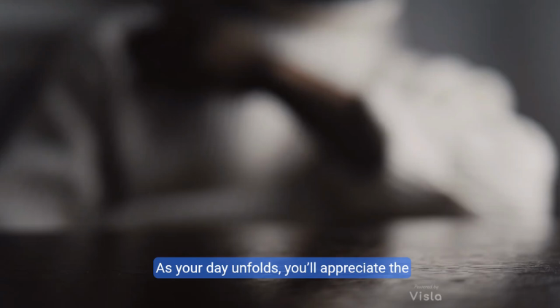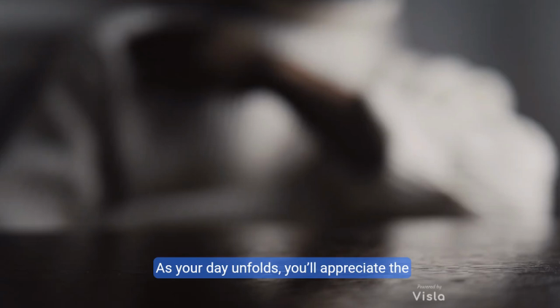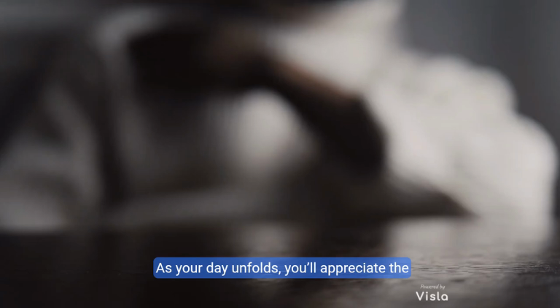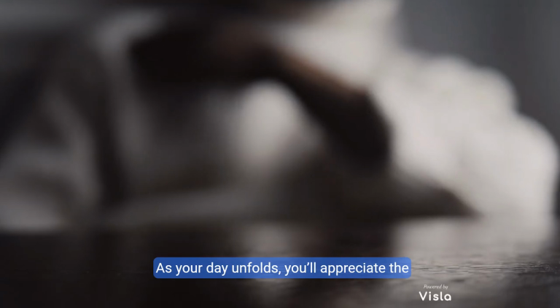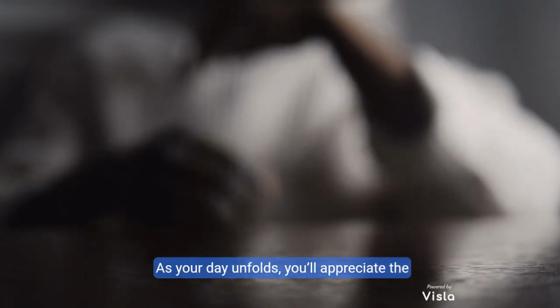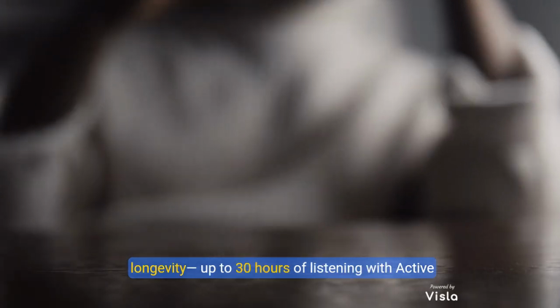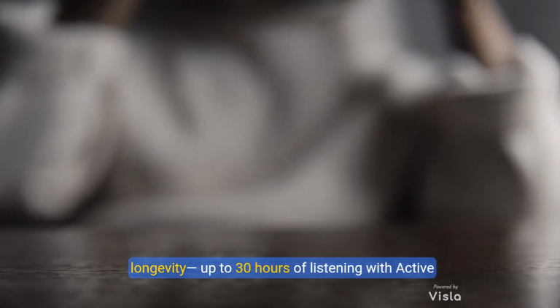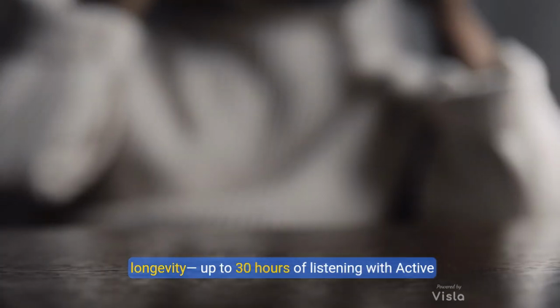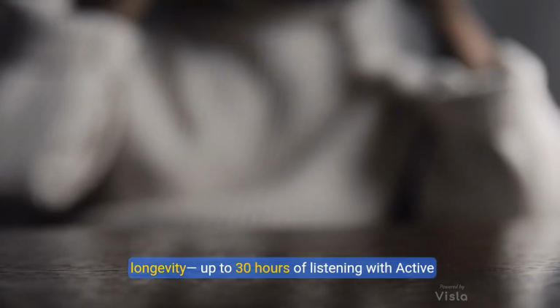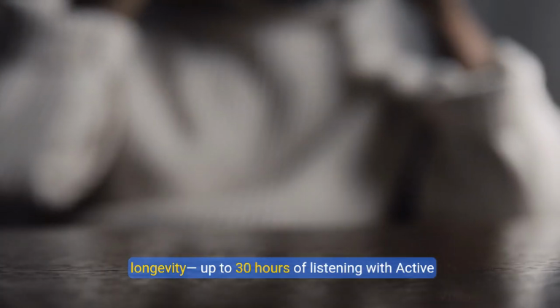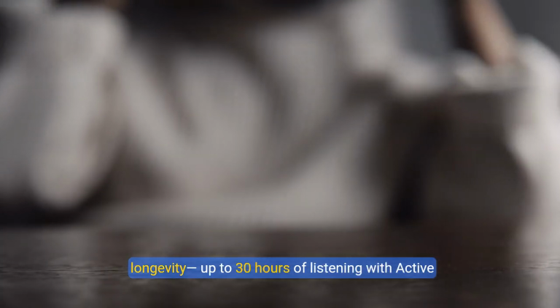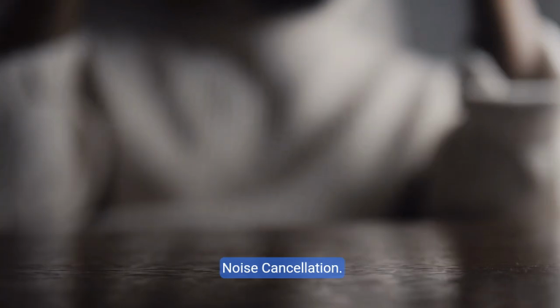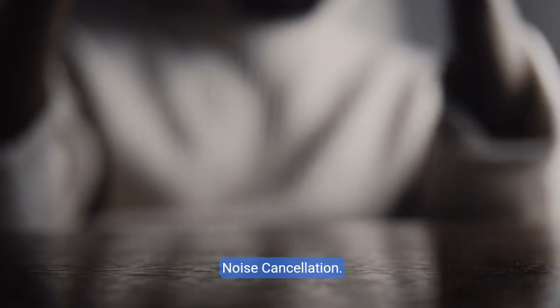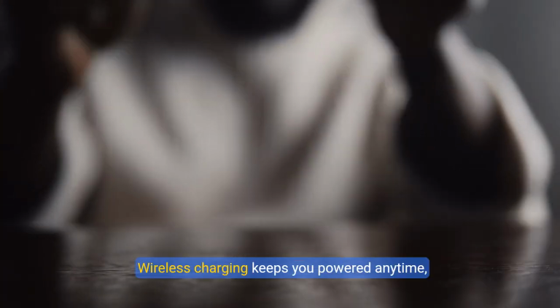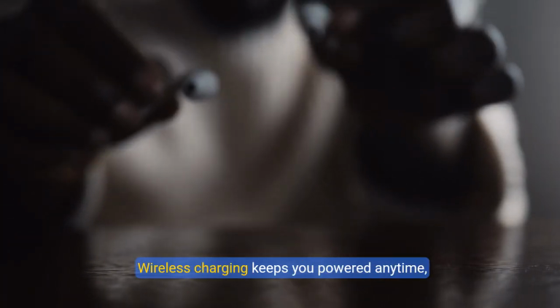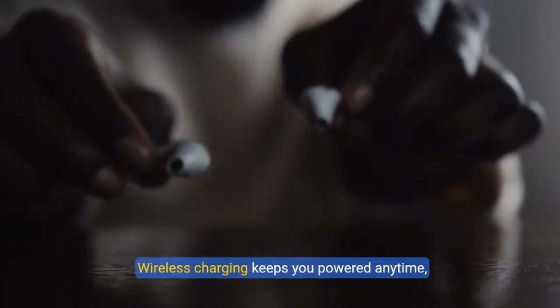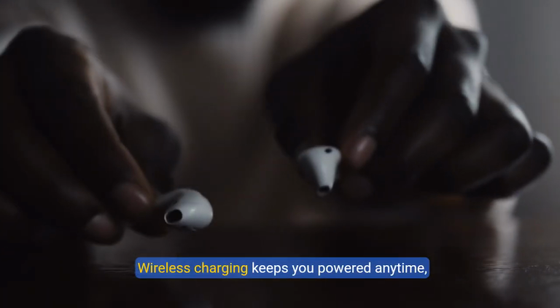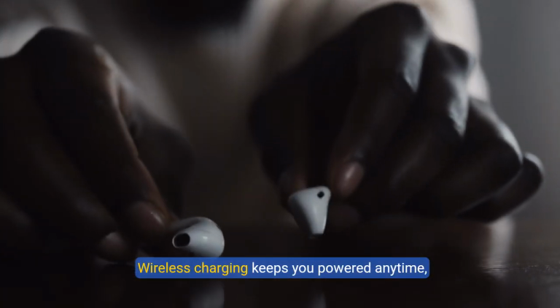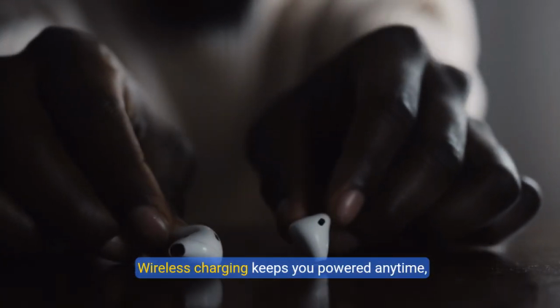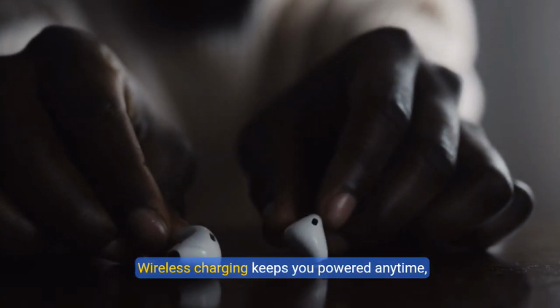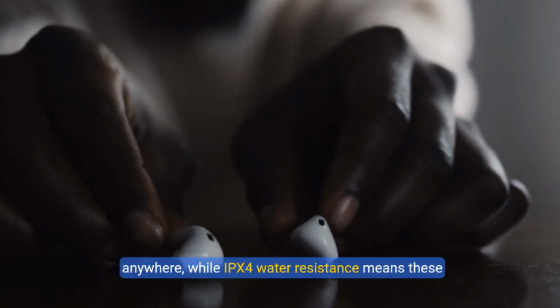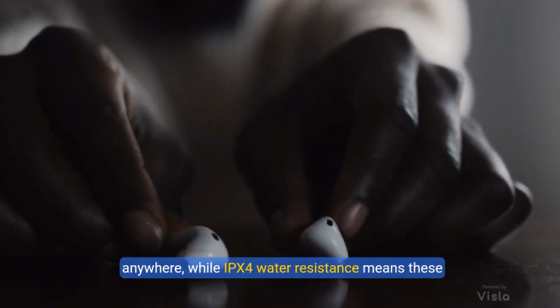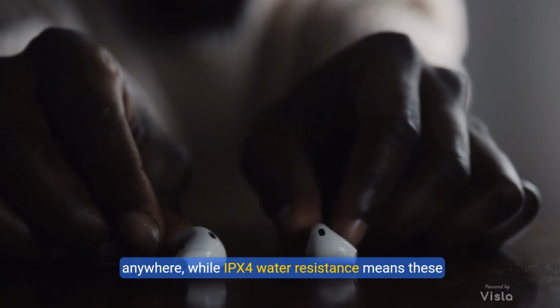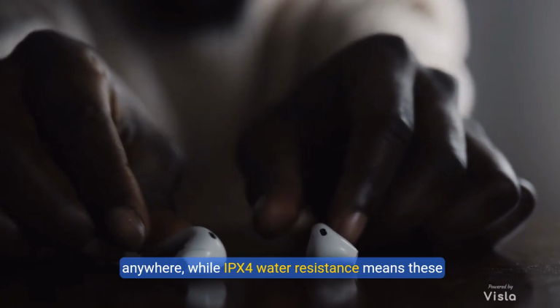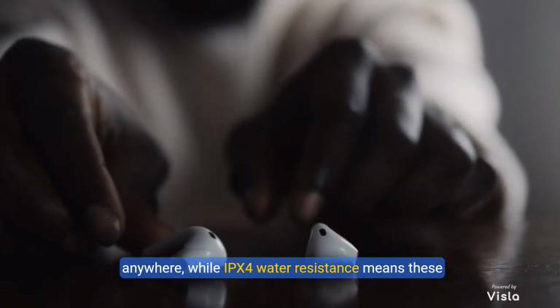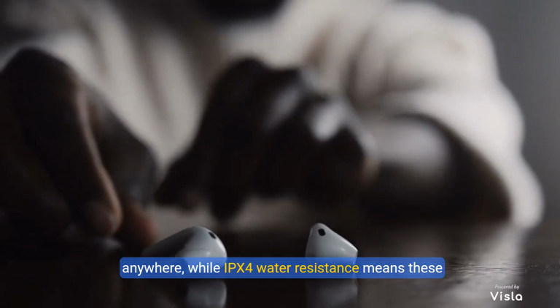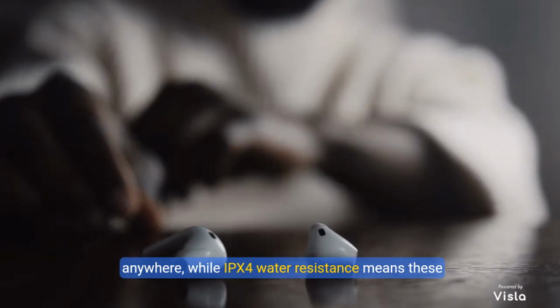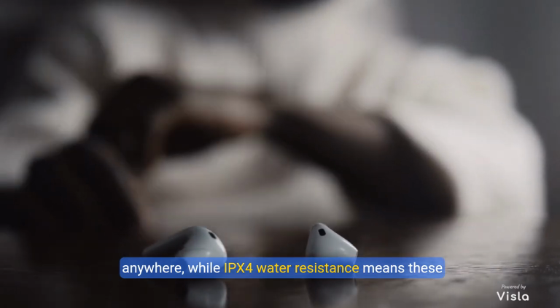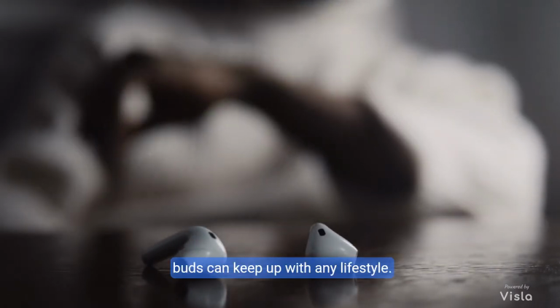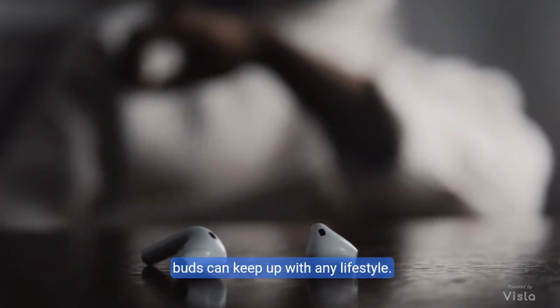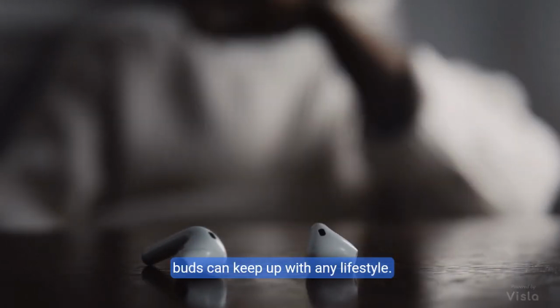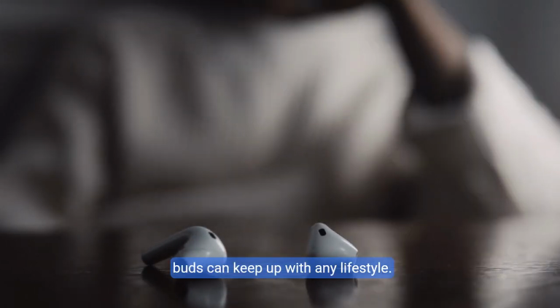As your day unfolds, you'll appreciate the longevity — up to 30 hours of listening with active noise cancellation. Wireless charging keeps you powered anytime, anywhere, while IPX4 water resistance means these buds can keep up with any lifestyle.